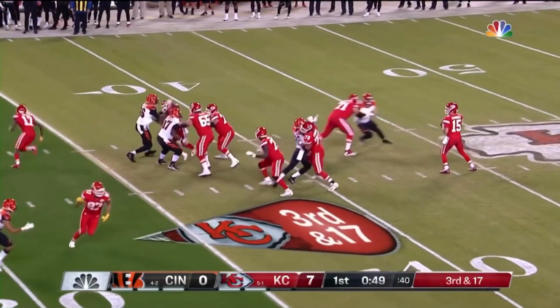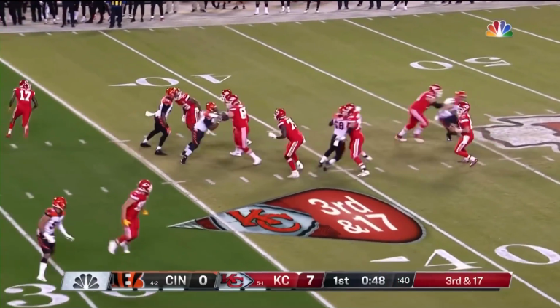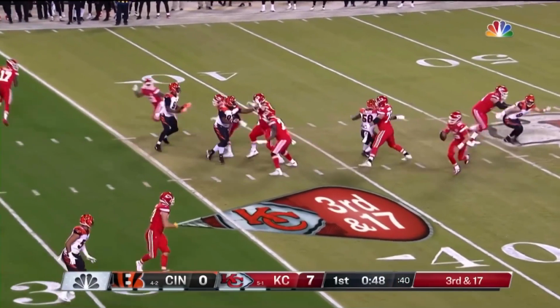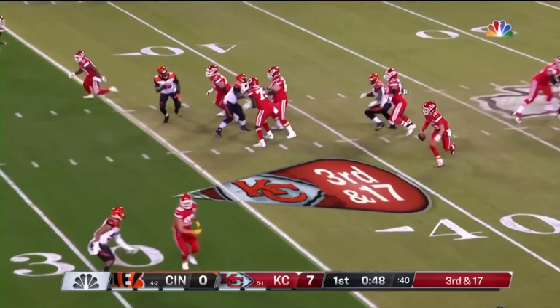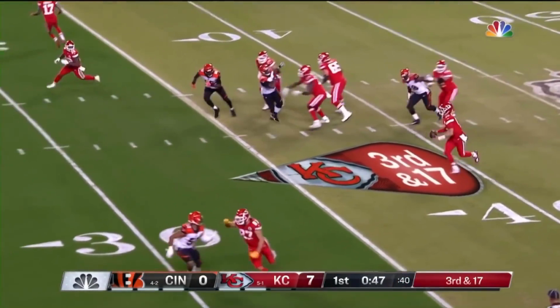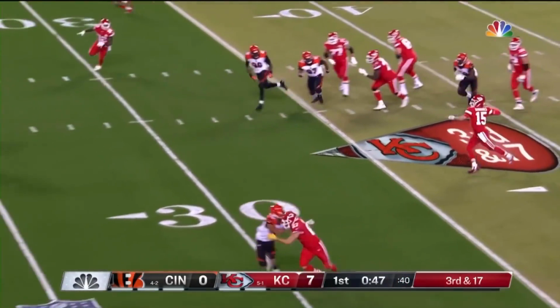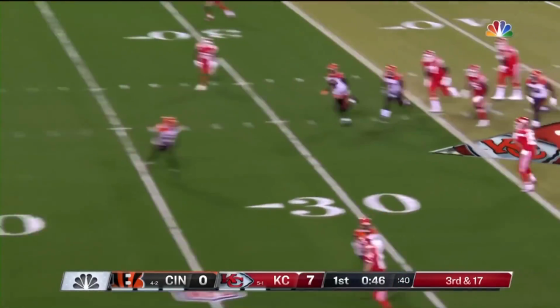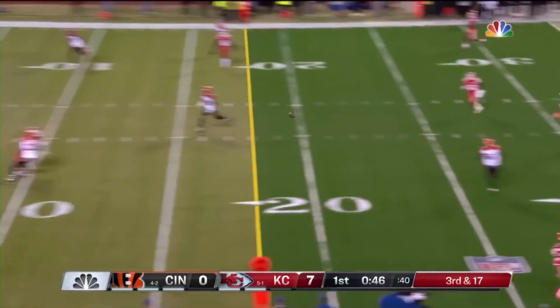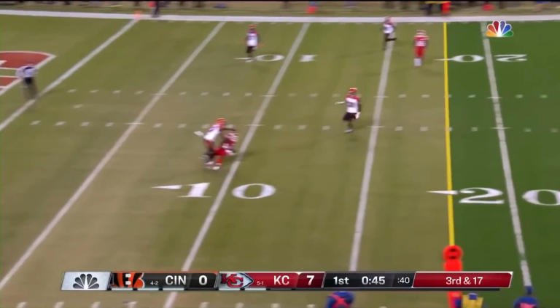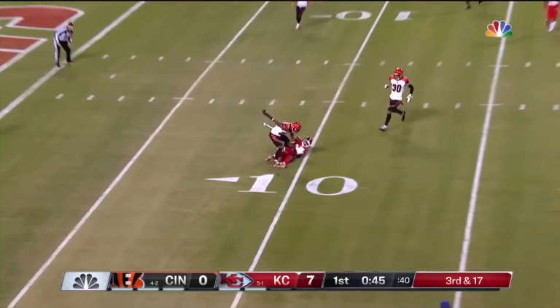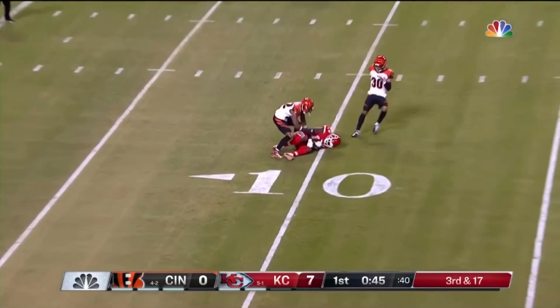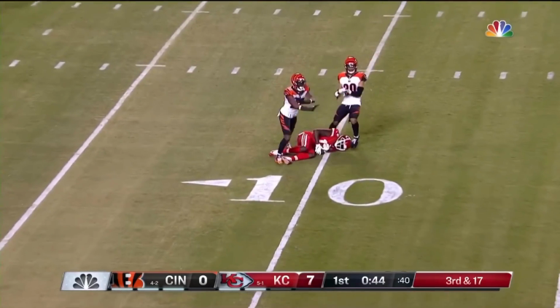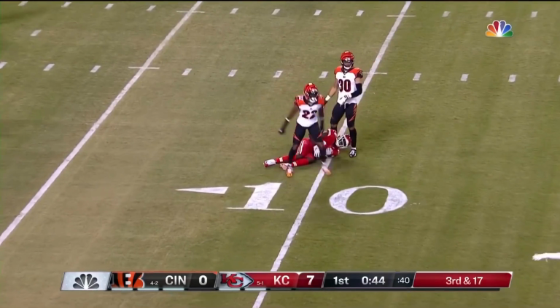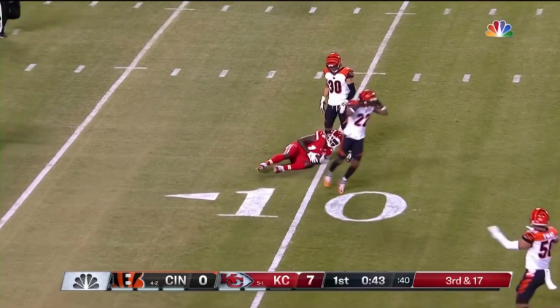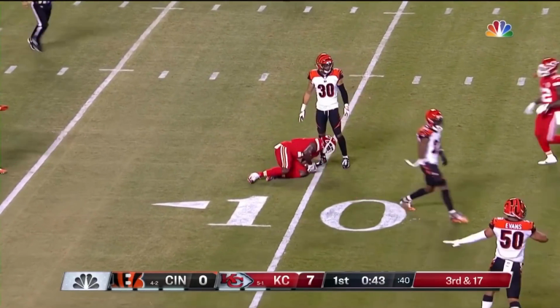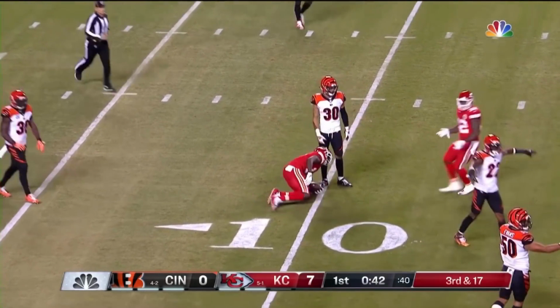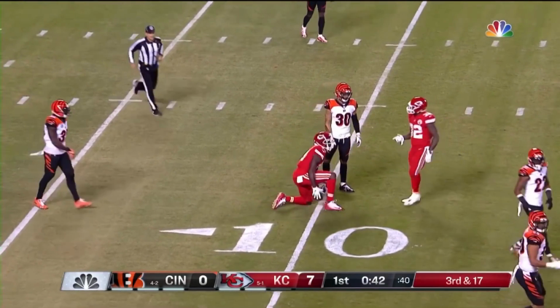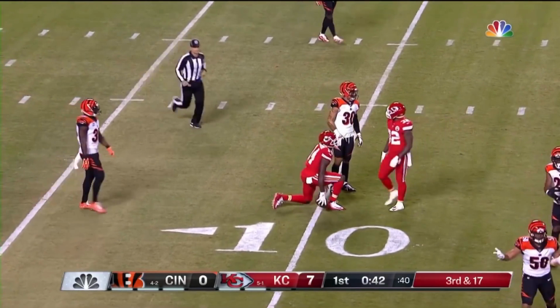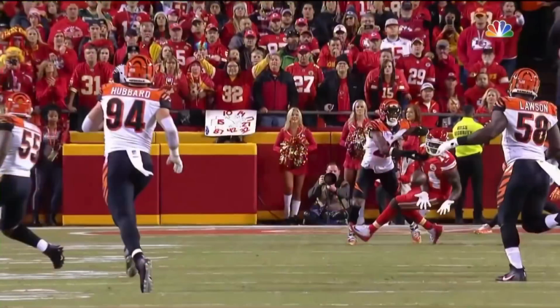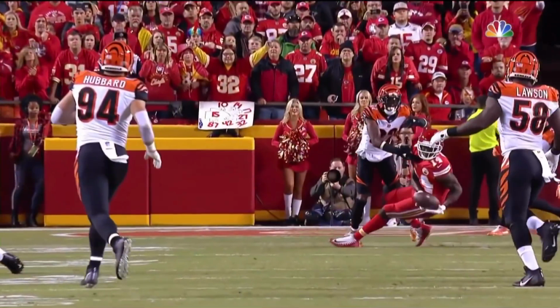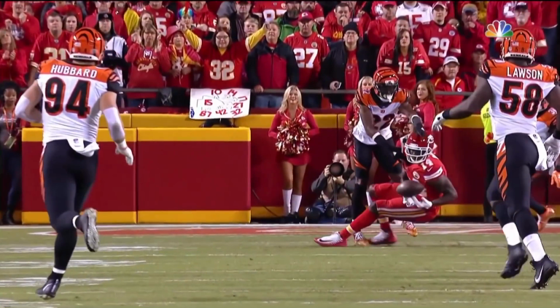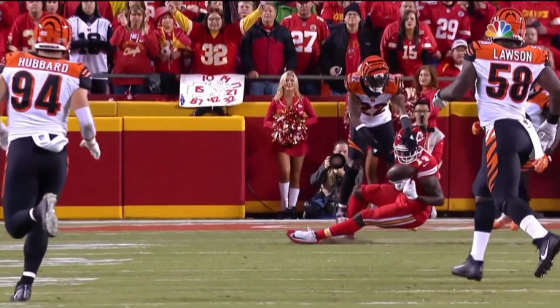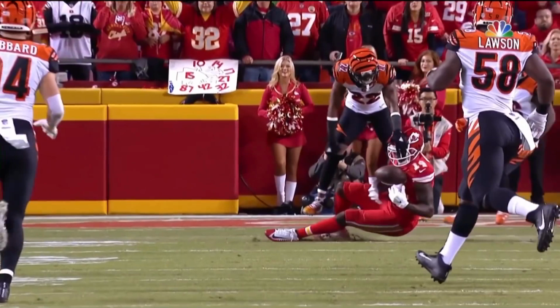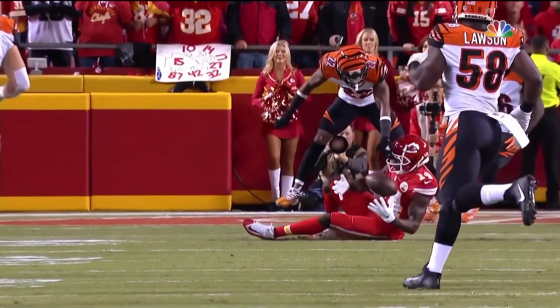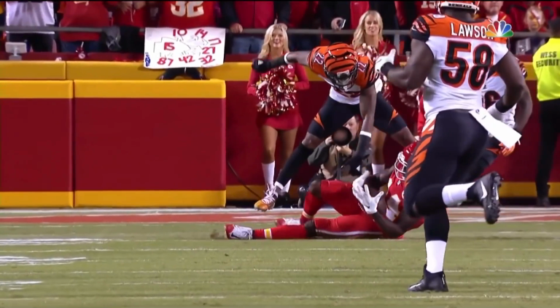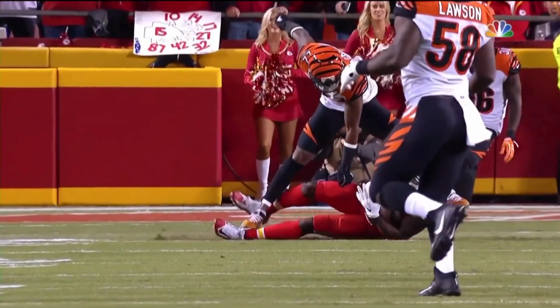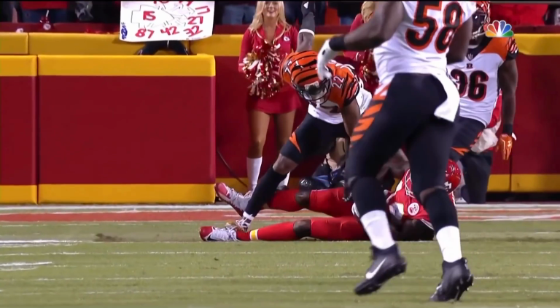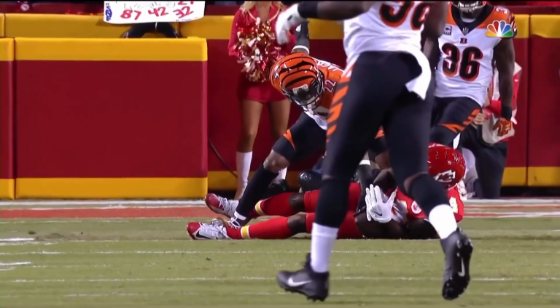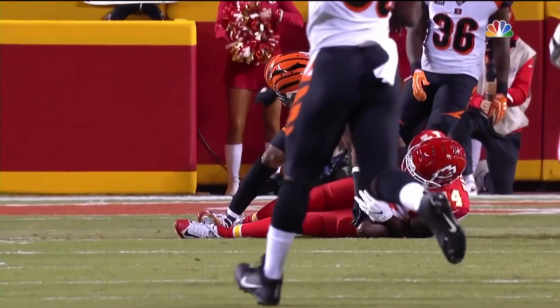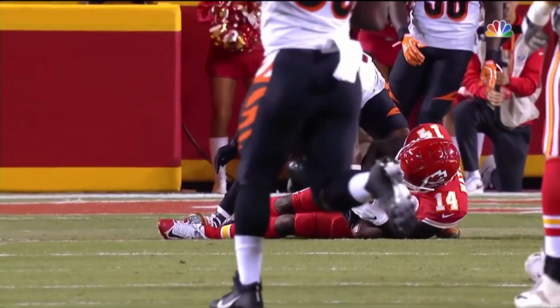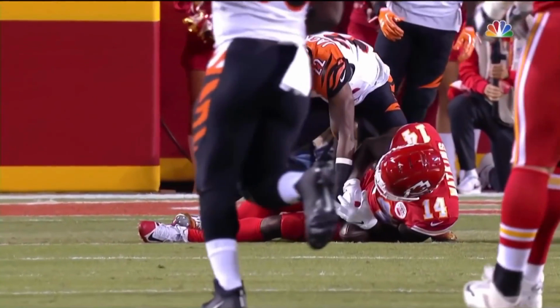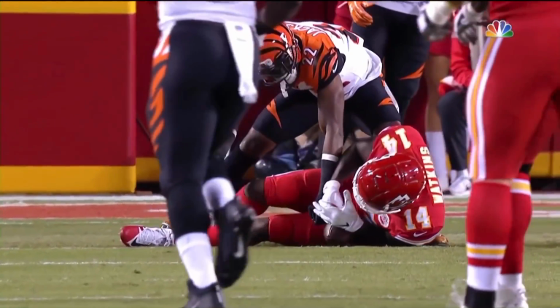Mahomes stepping away, throws downfield. And it is caught at the 10-yard line. Keep the defense on the field. Sammy Watkins bobbles, juggles. The ball is on the ground.